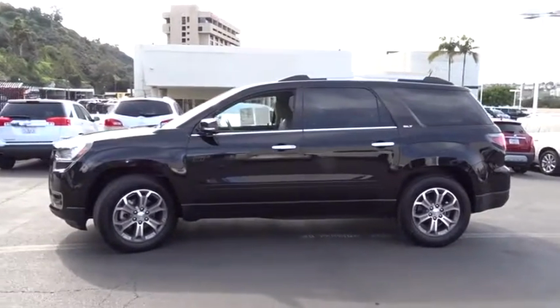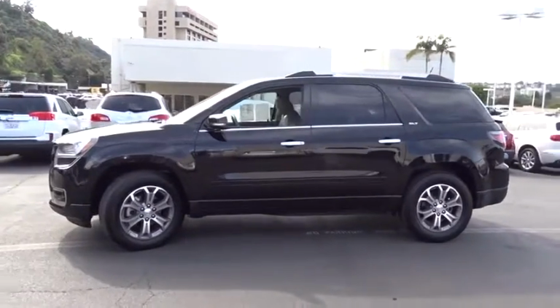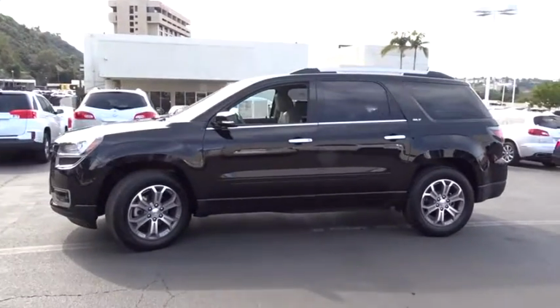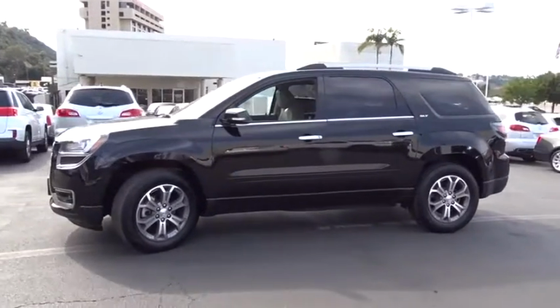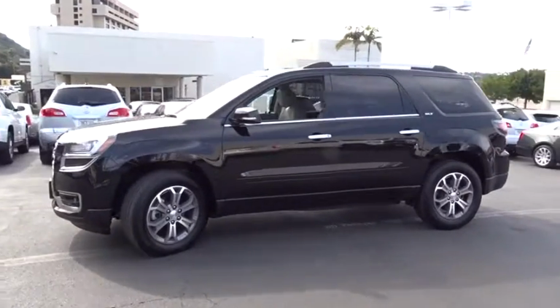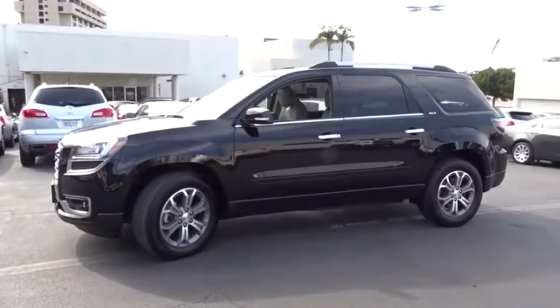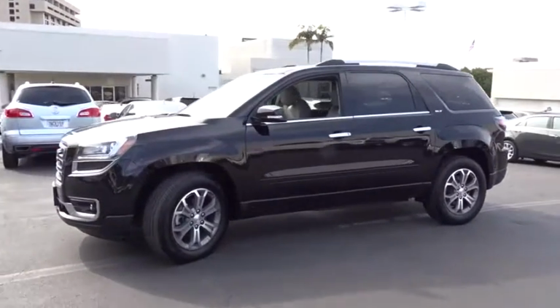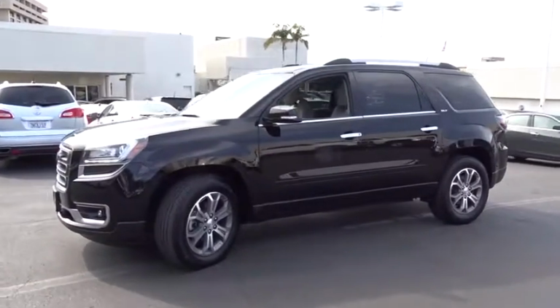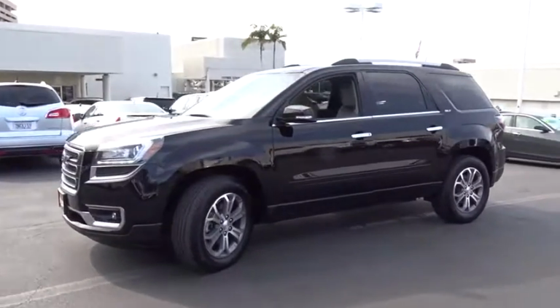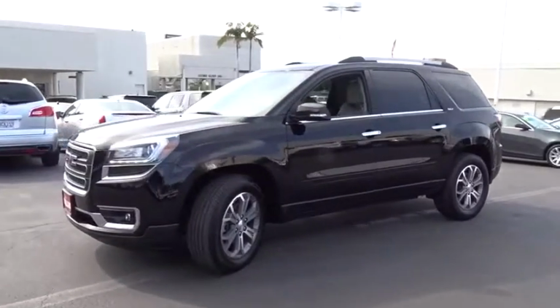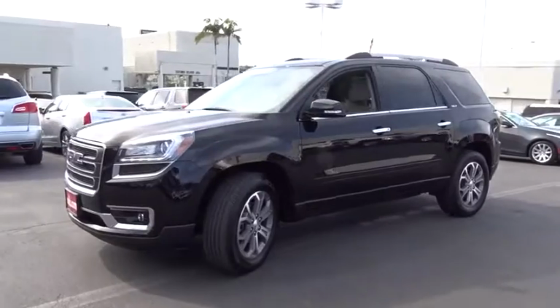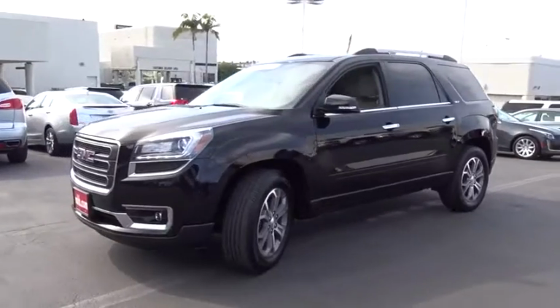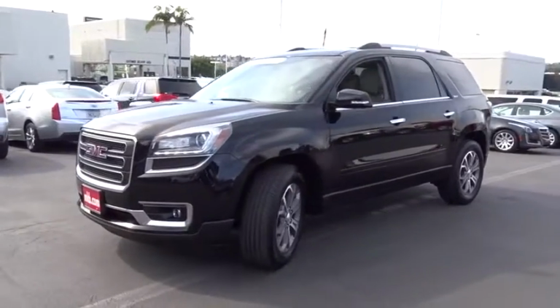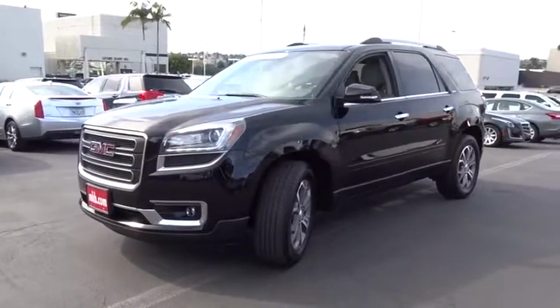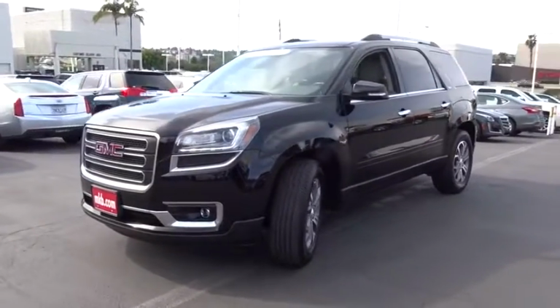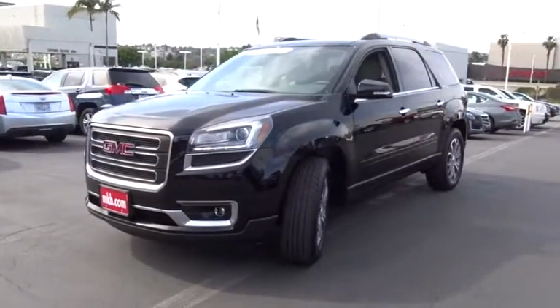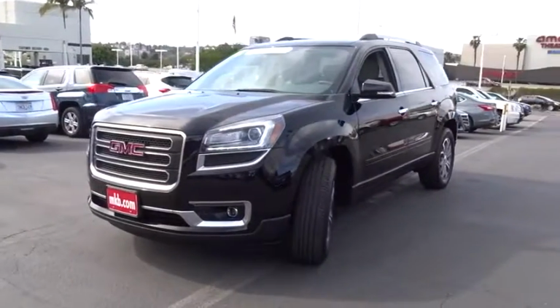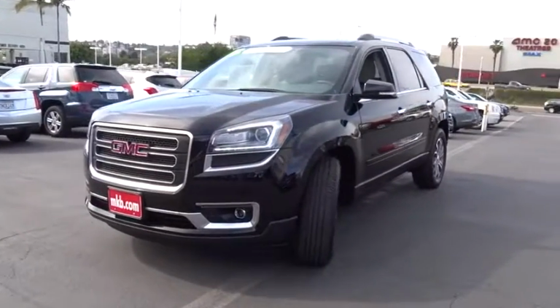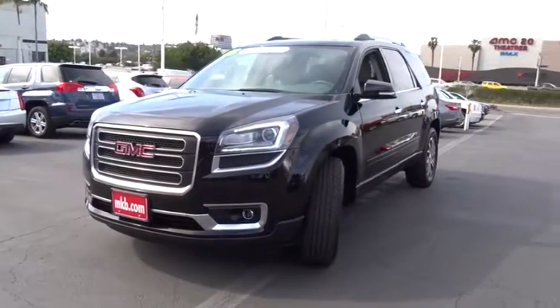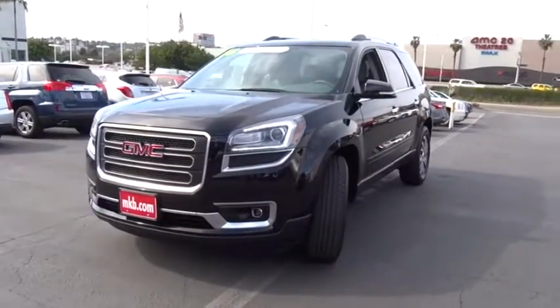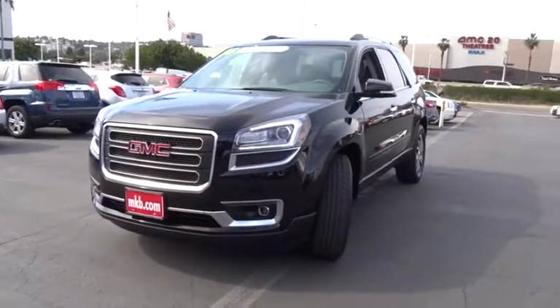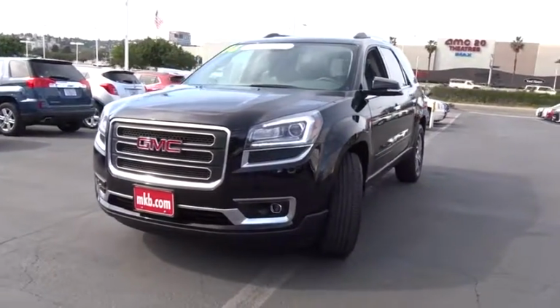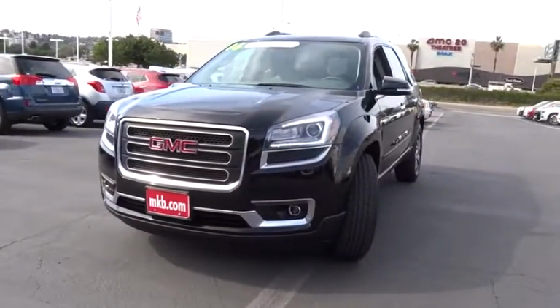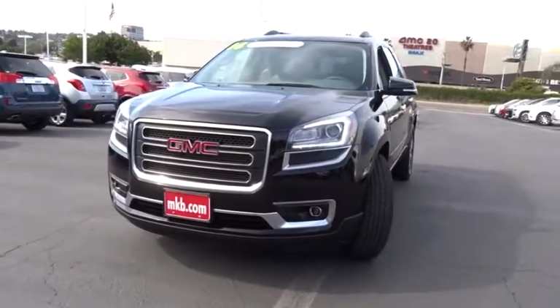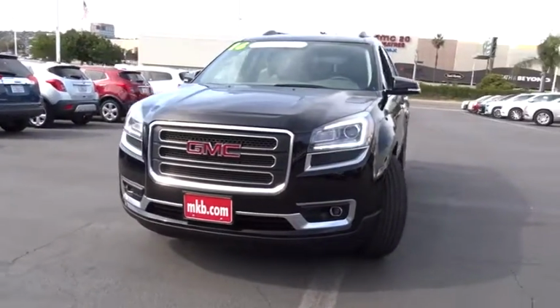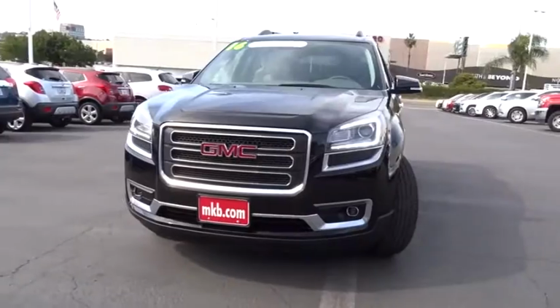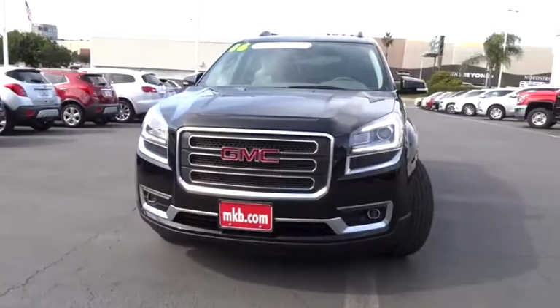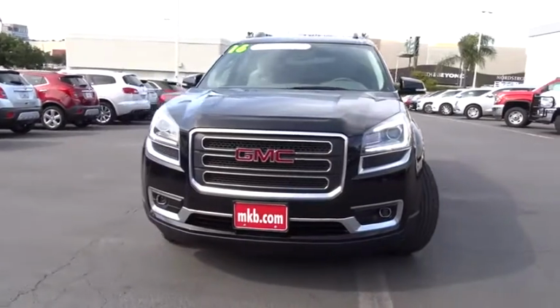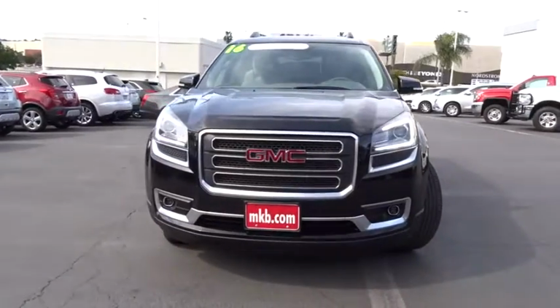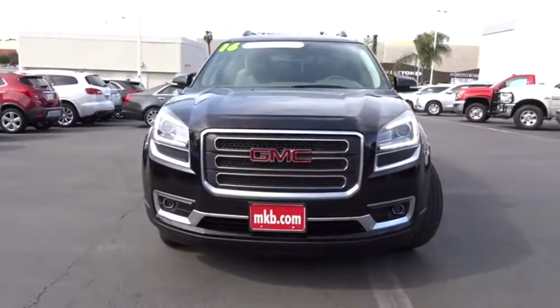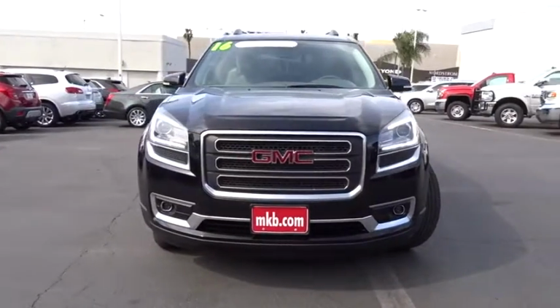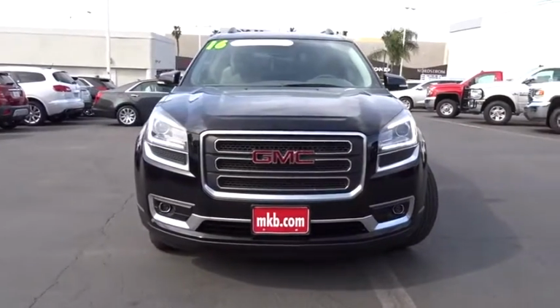Power liftgate, steering wheel audio controls, backup camera, Bluetooth, leather-wrapped steering wheel, adjustable steering wheel, power steering, aluminum wheels, auto-dimming rear-view mirror.